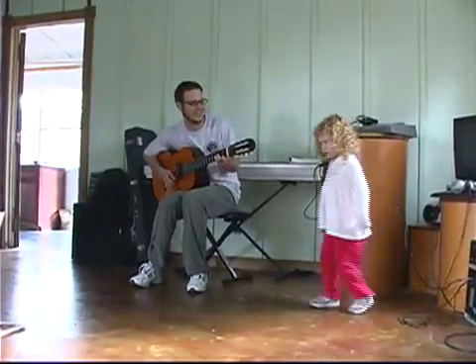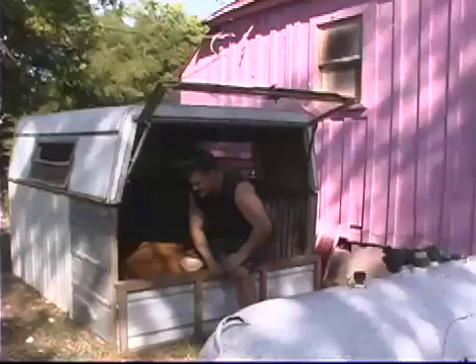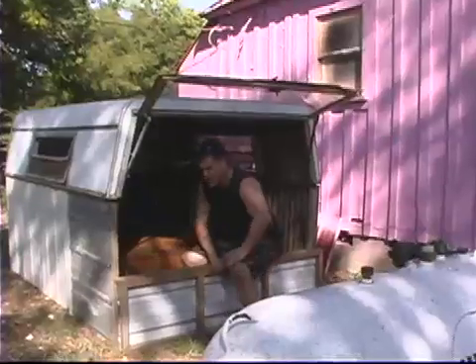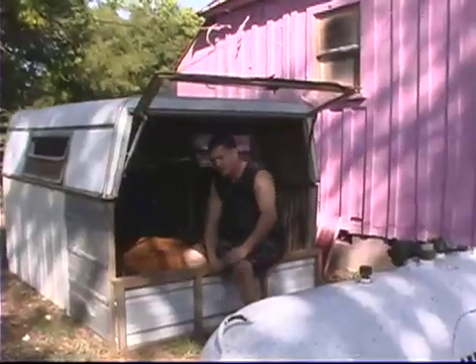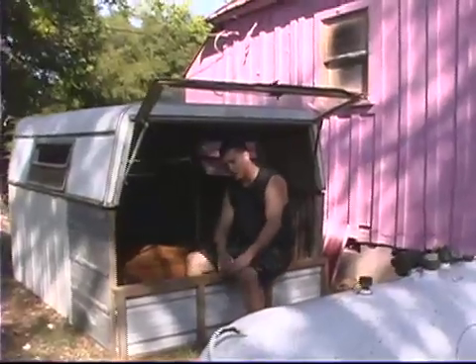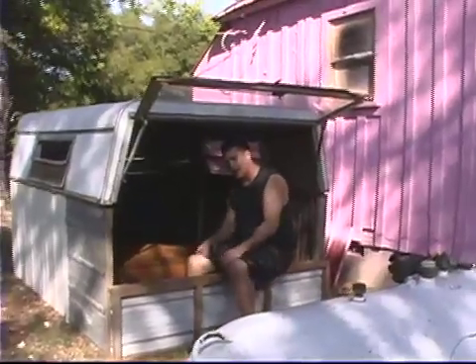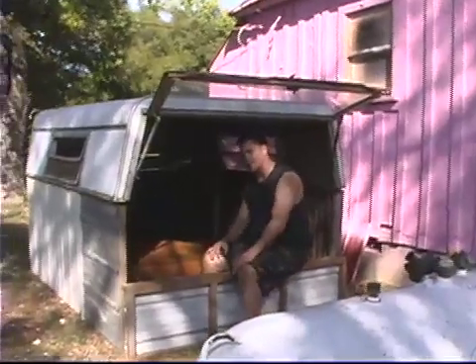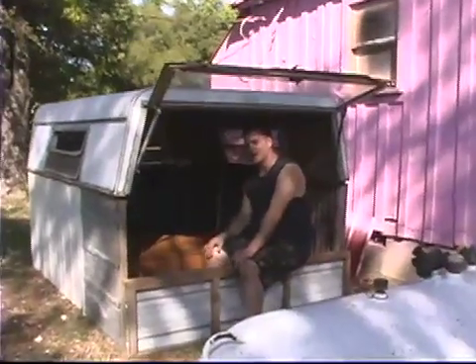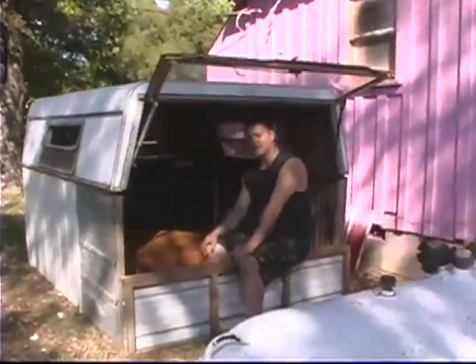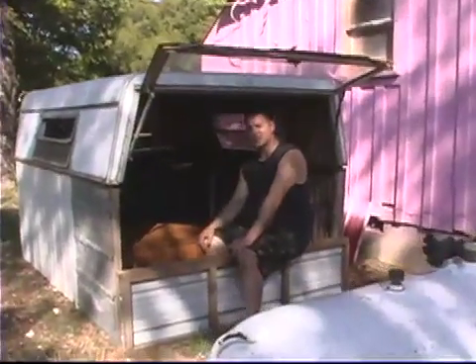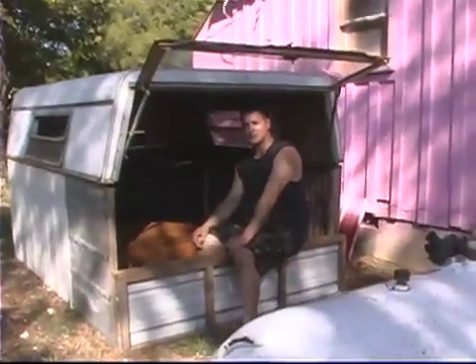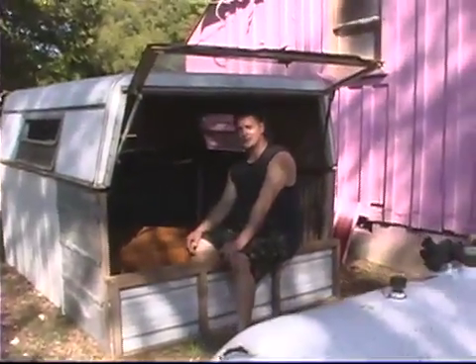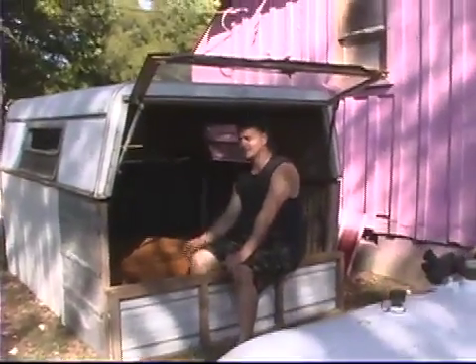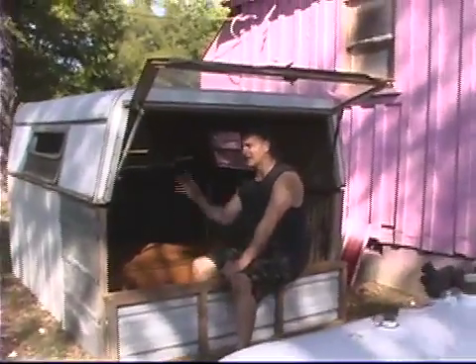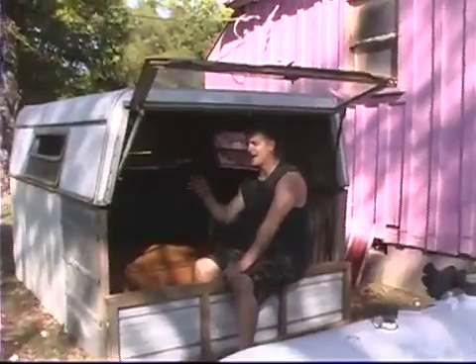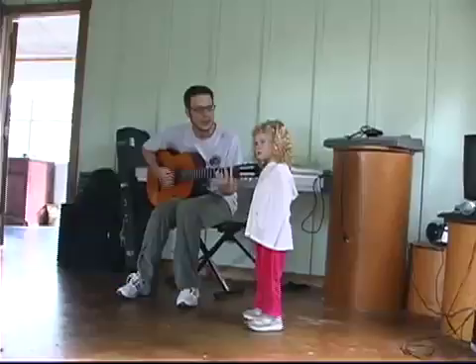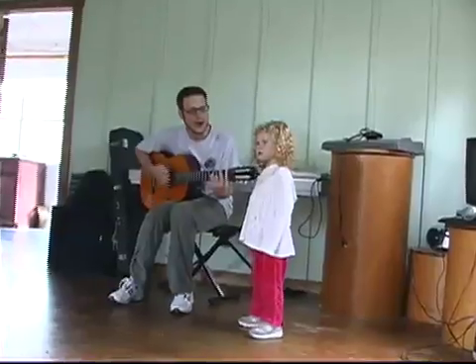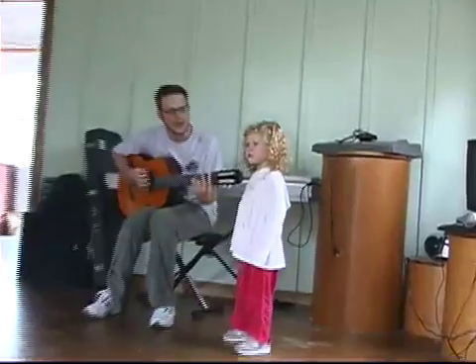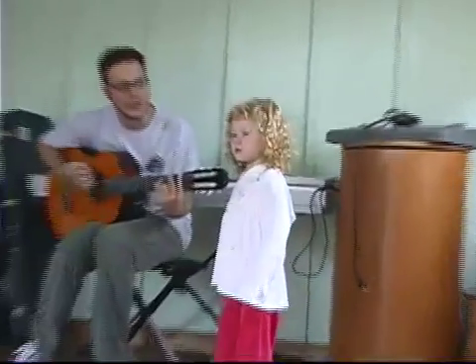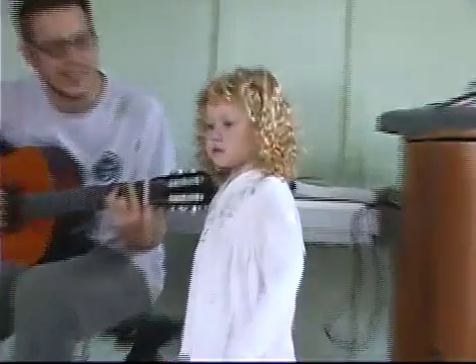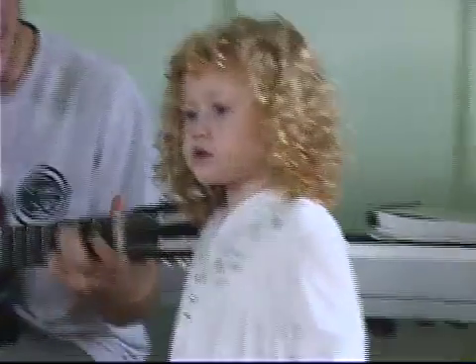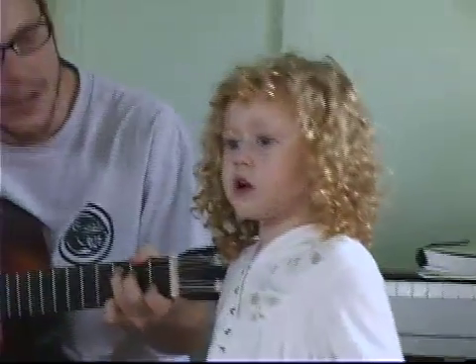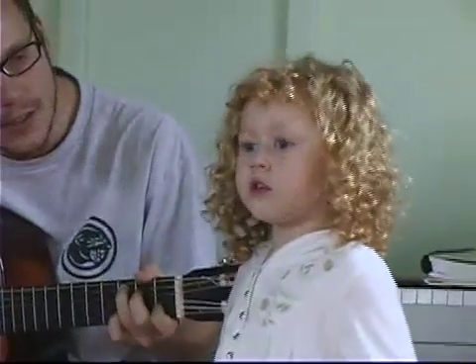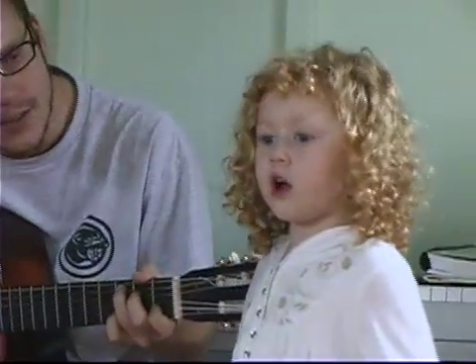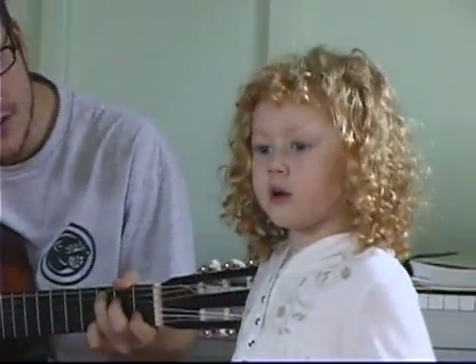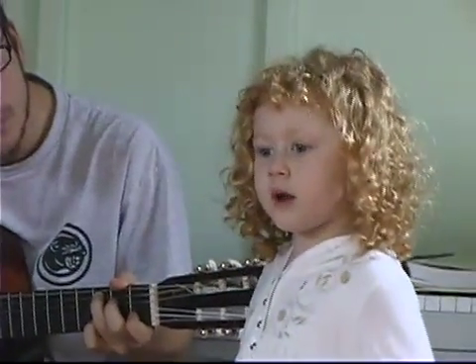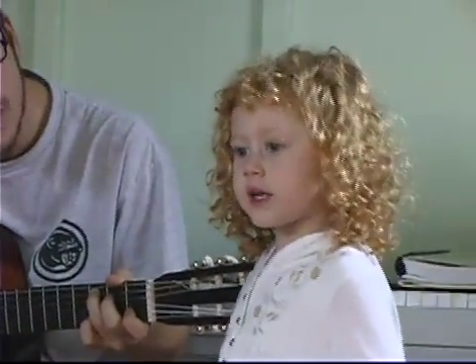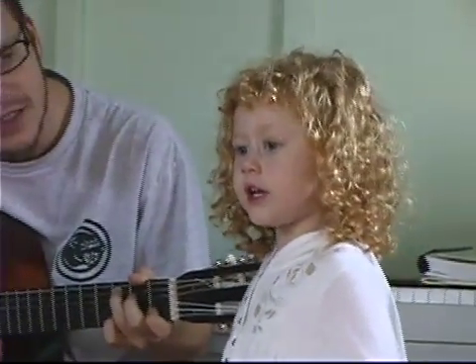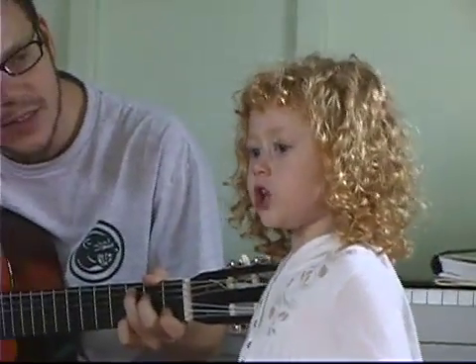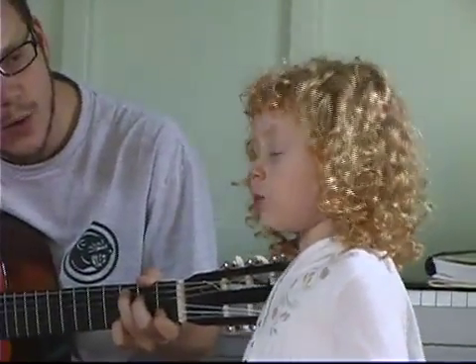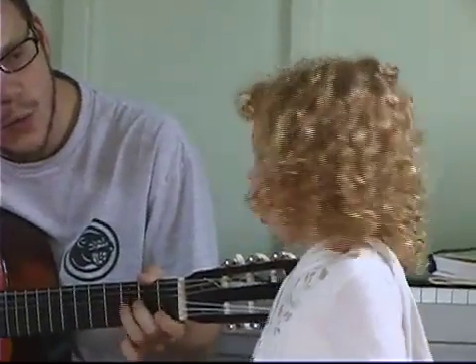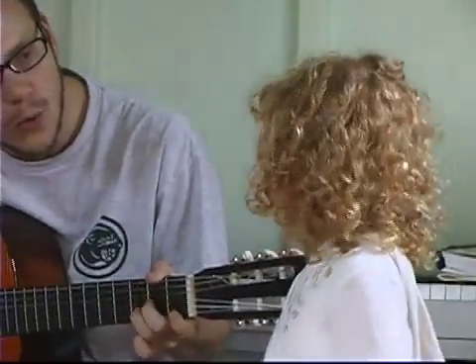This is made for a free range coop you can take around.